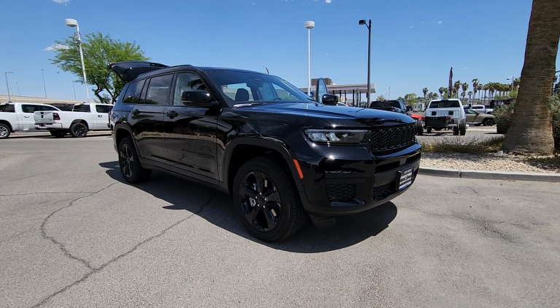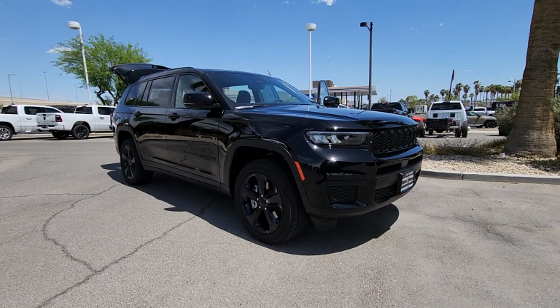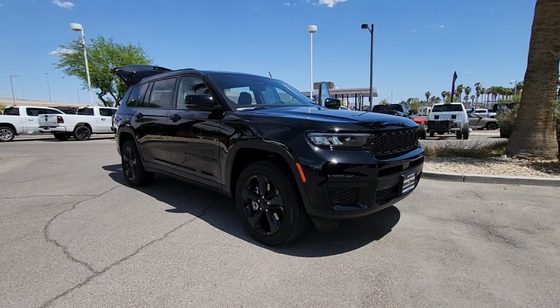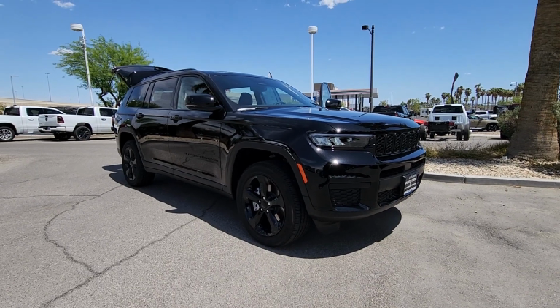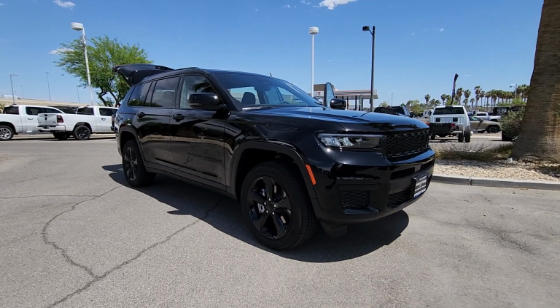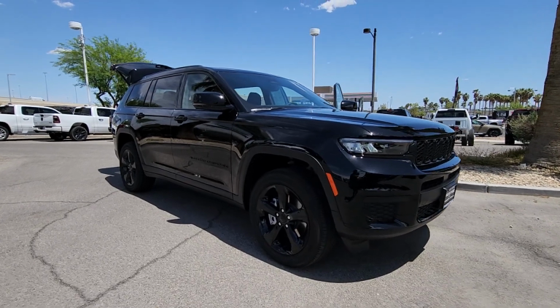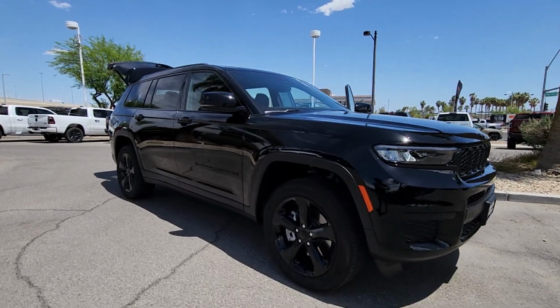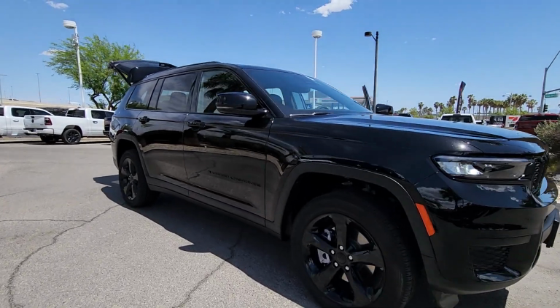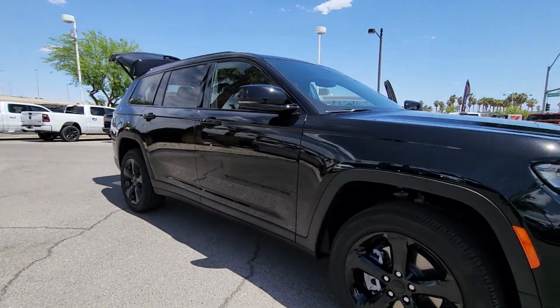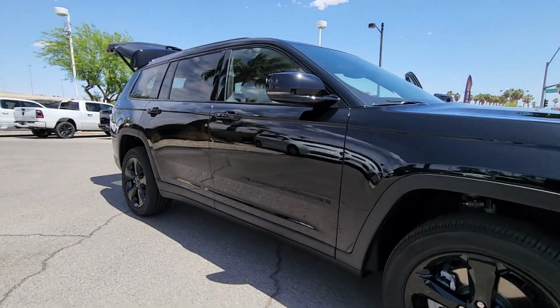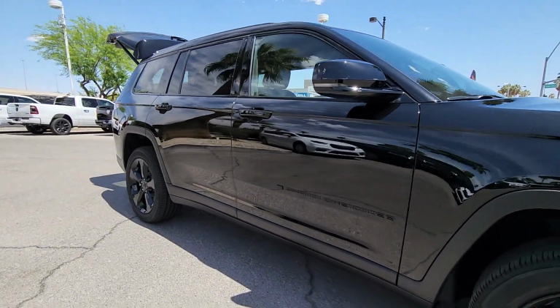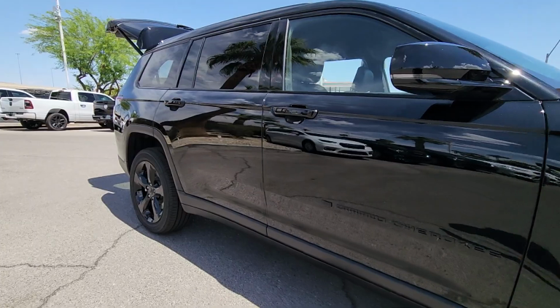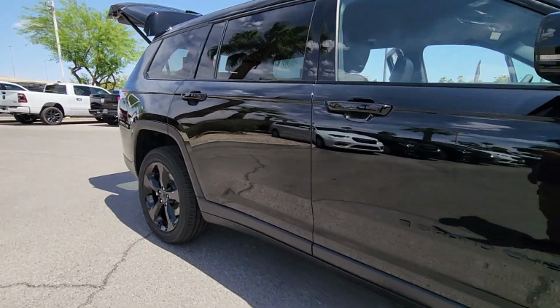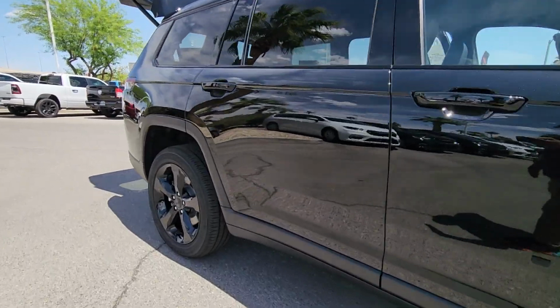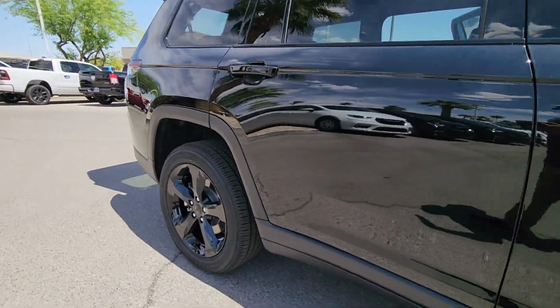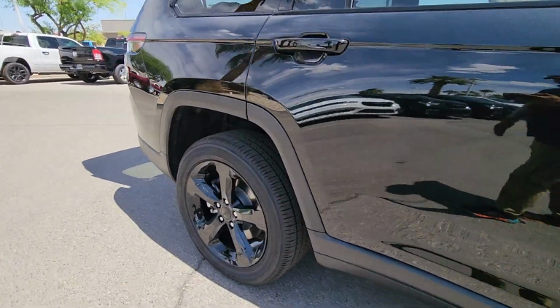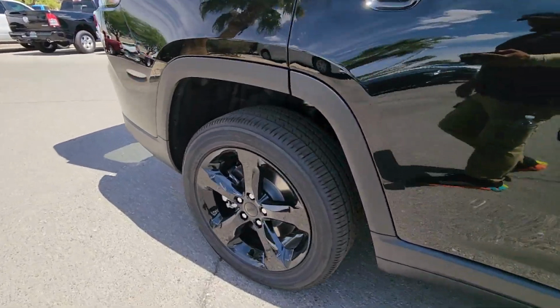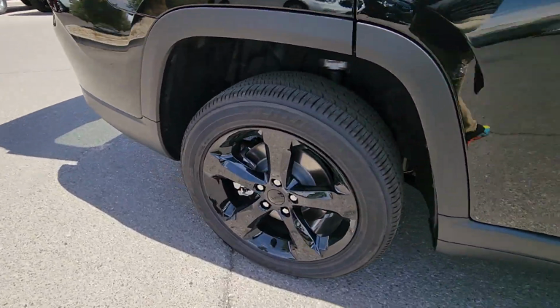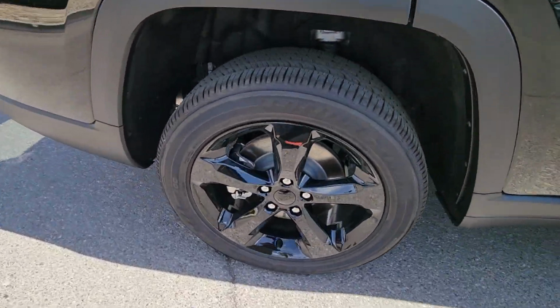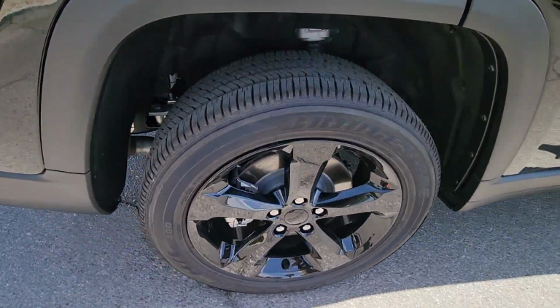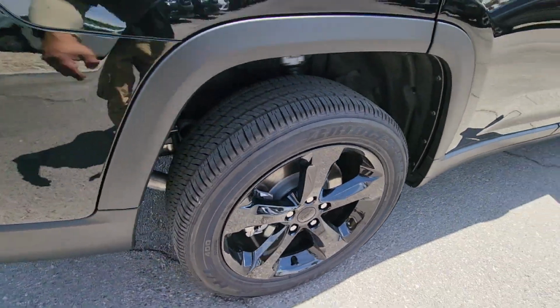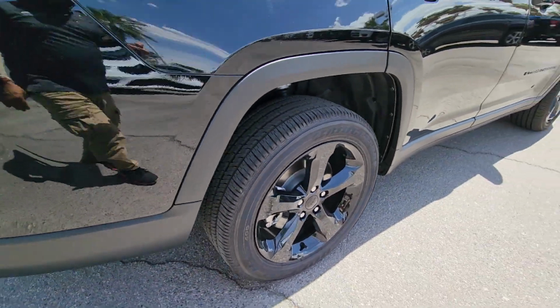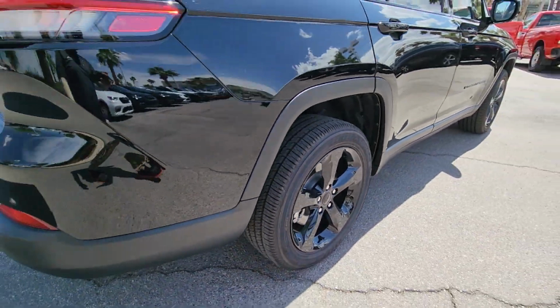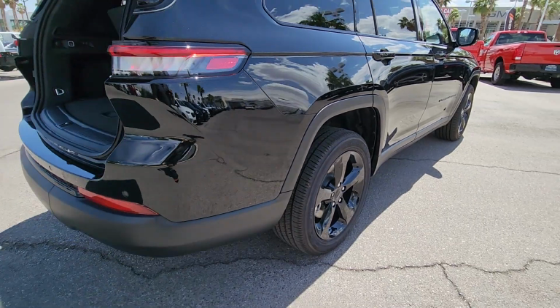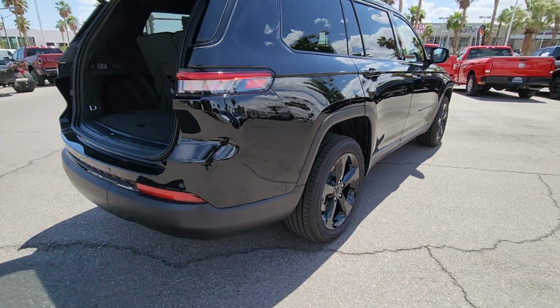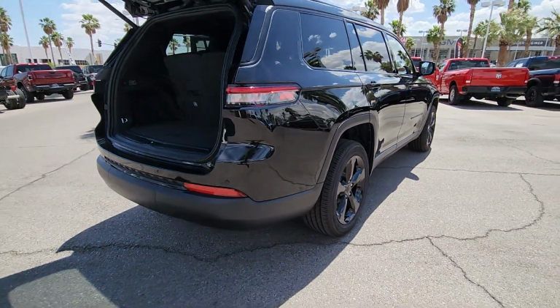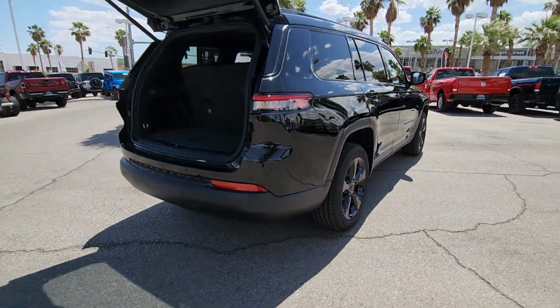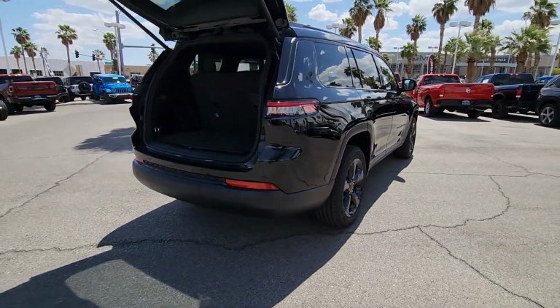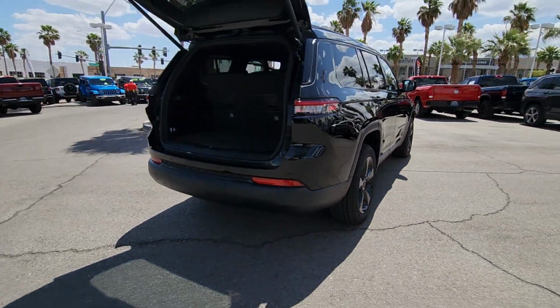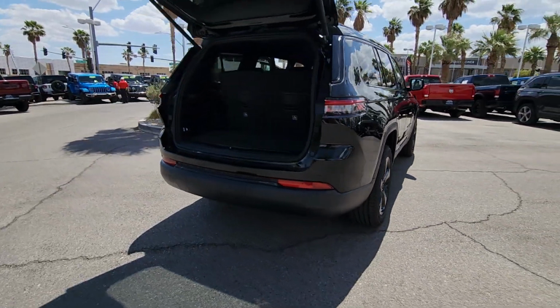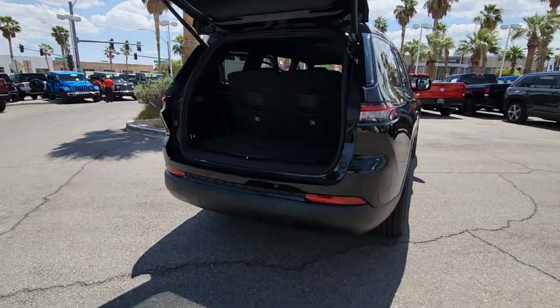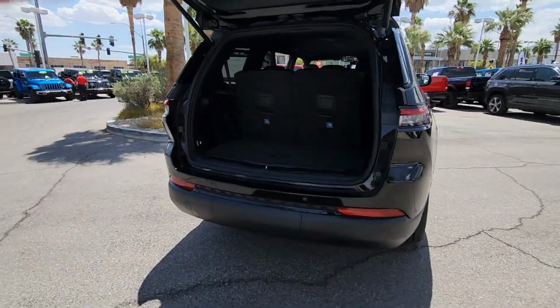Get acquainted with the 2023 Jeep Grand Cherokee. The Grand Cherokee delivers rugged off-road capability, refined luxury, technology that keeps you safe, connected, and entertained, and an iconic spirit of adventure.